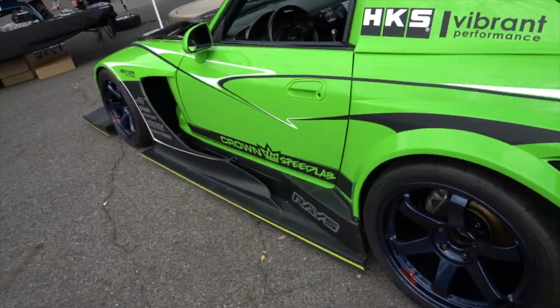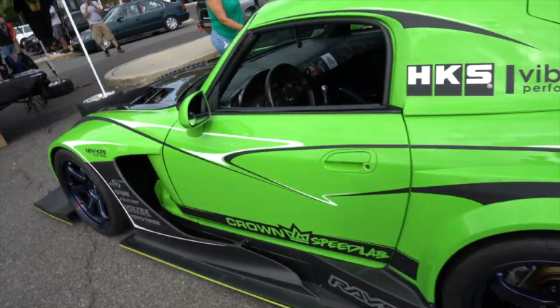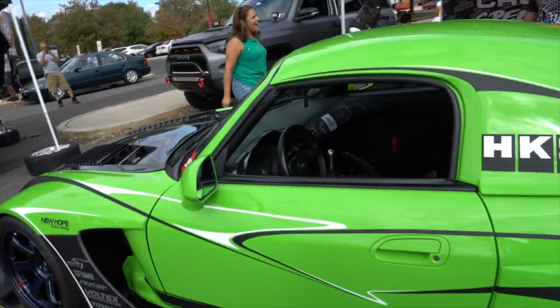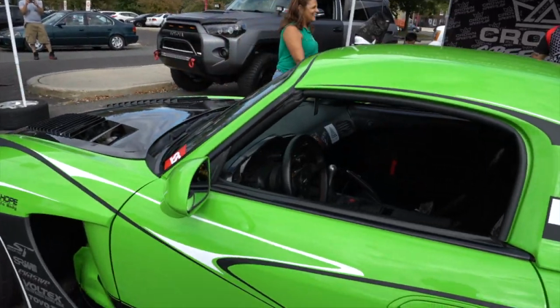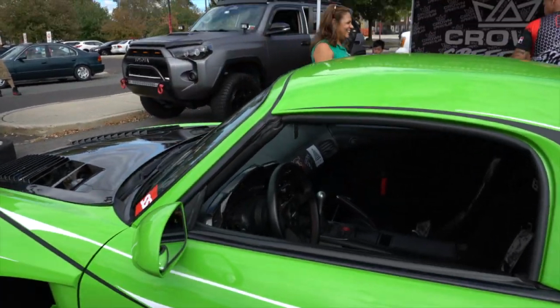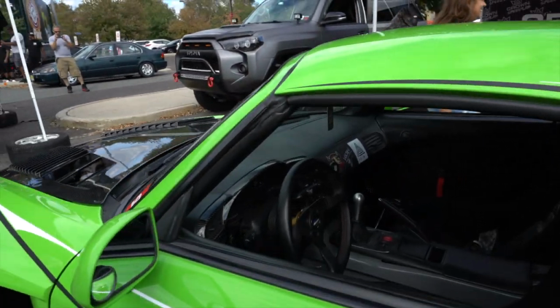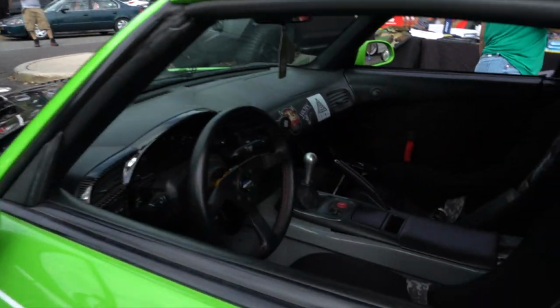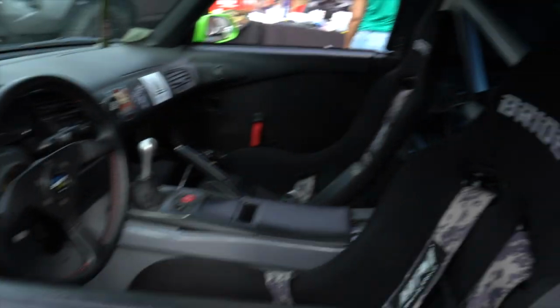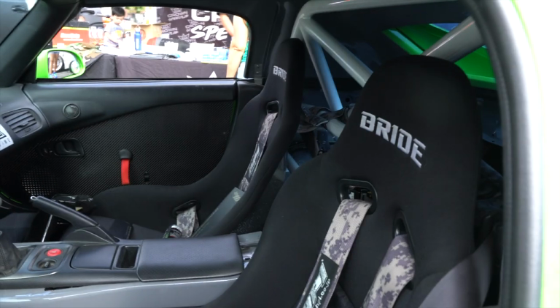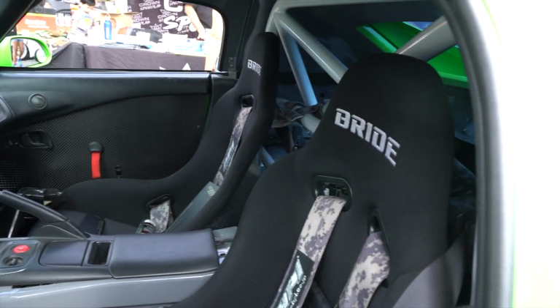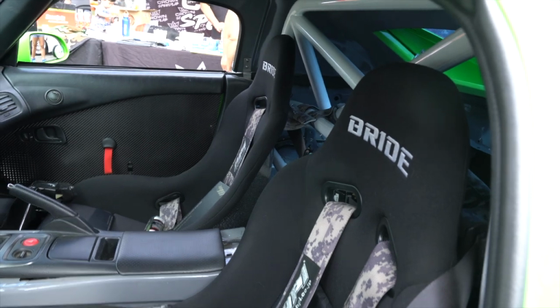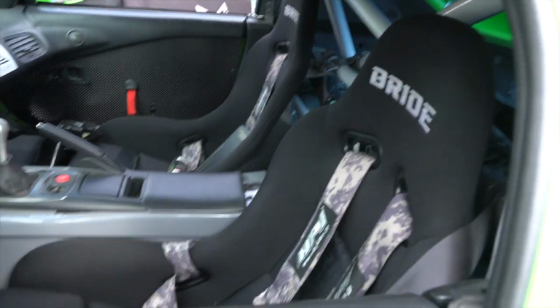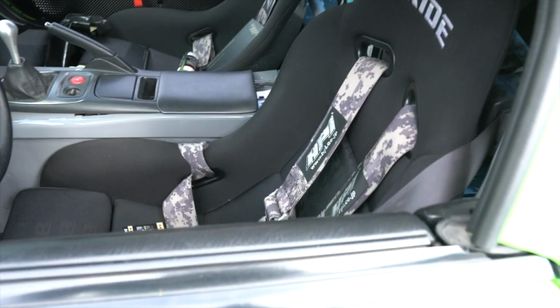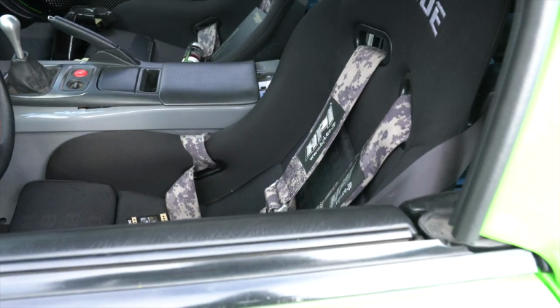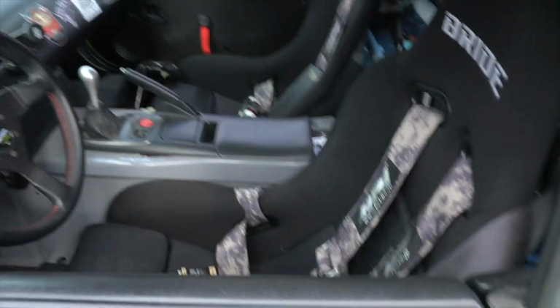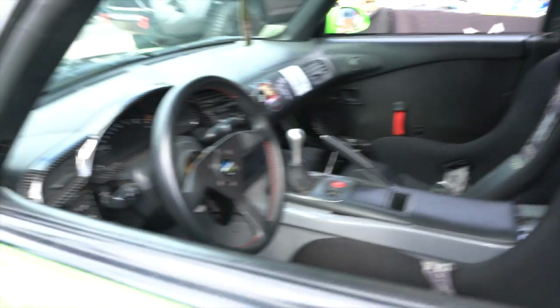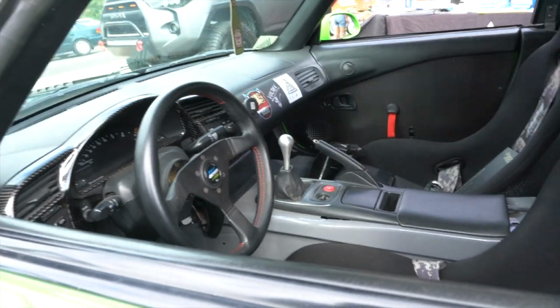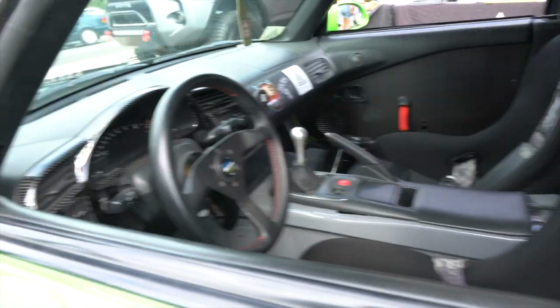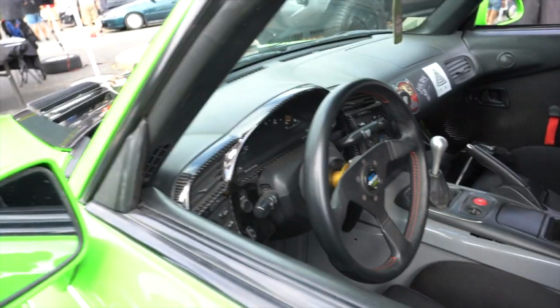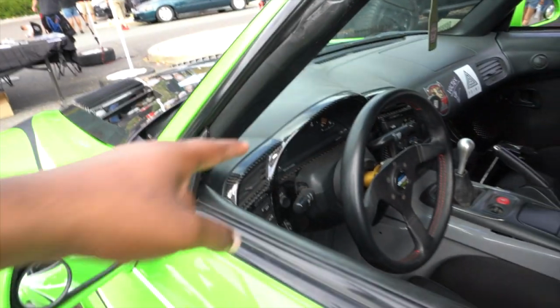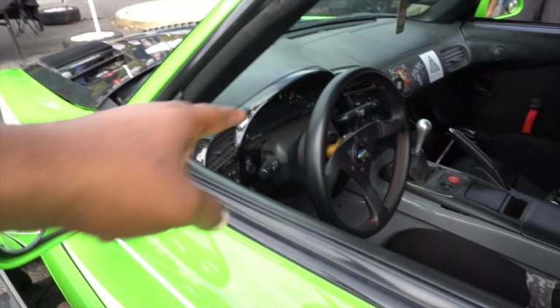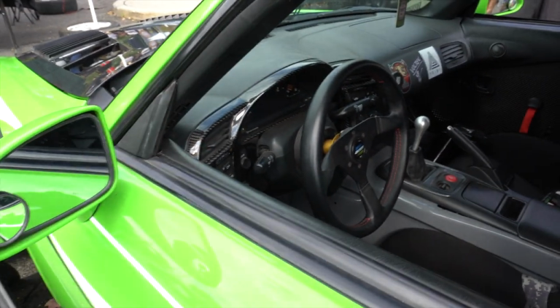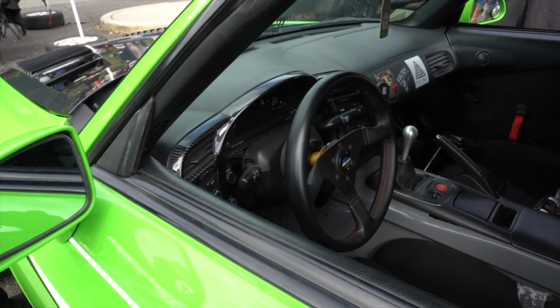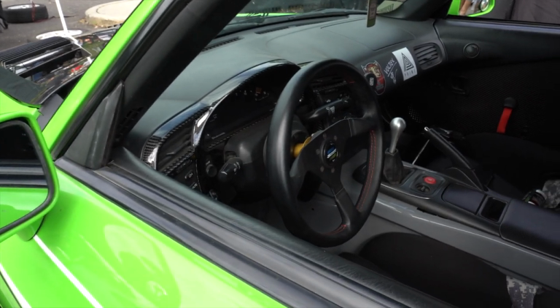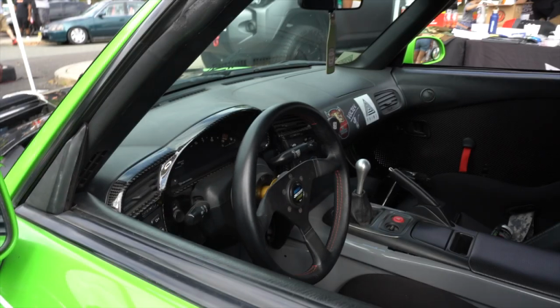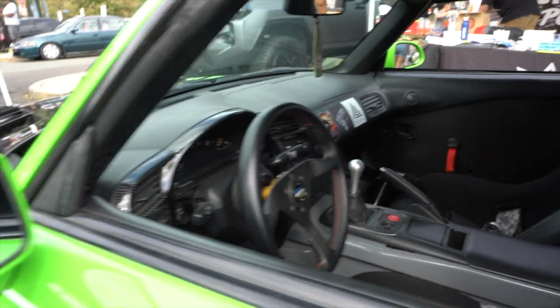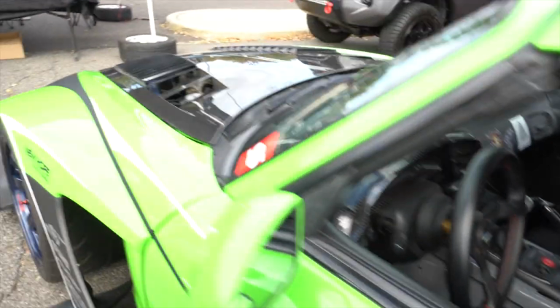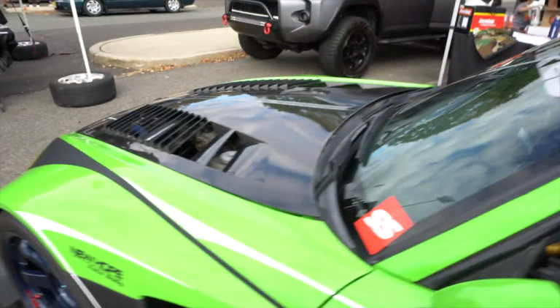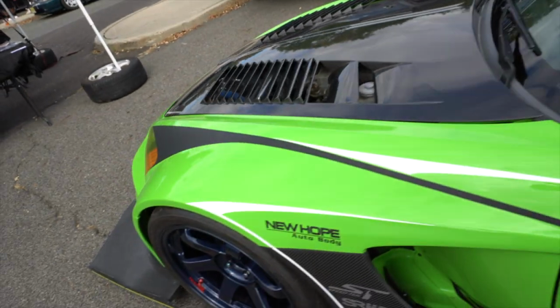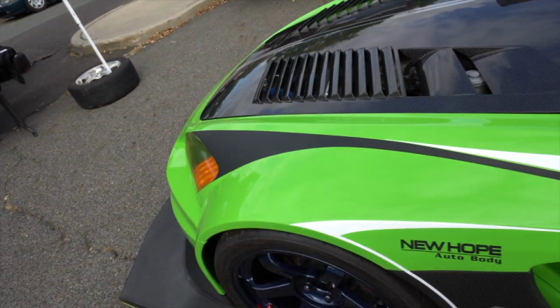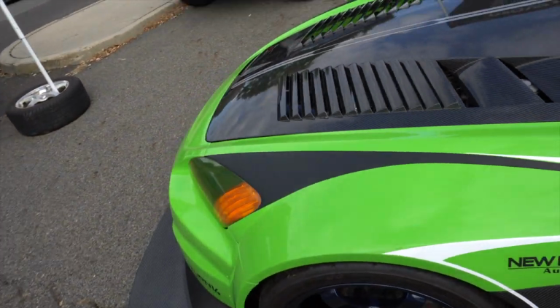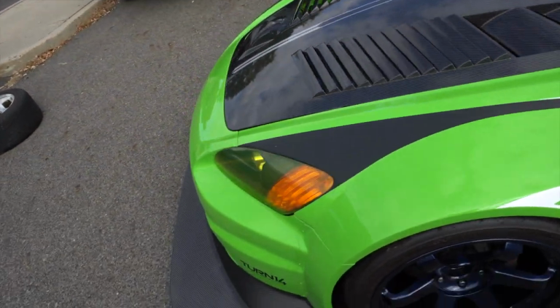You got the Spoon steering wheel, Recaro seats, HPI harness, carbon fiber trim. This thing is nice, this is crazy.